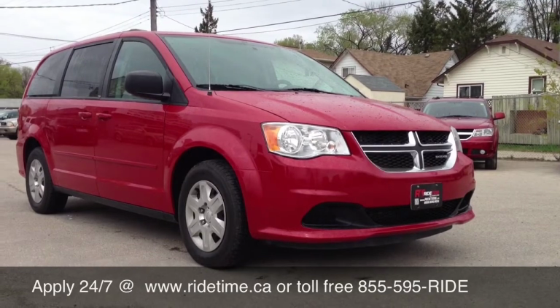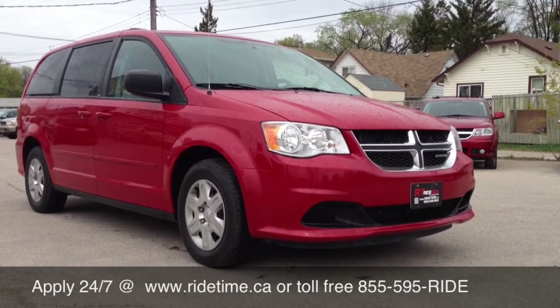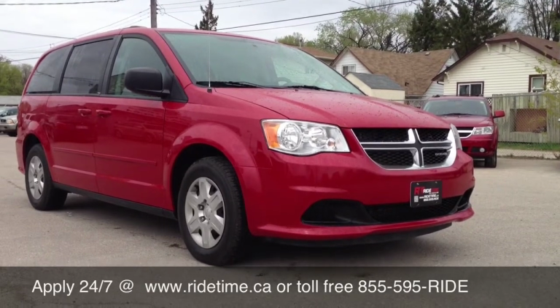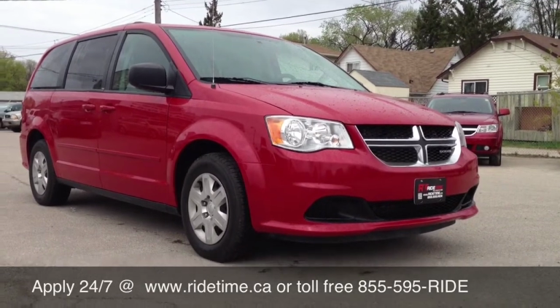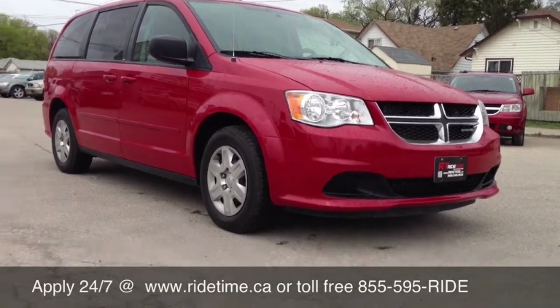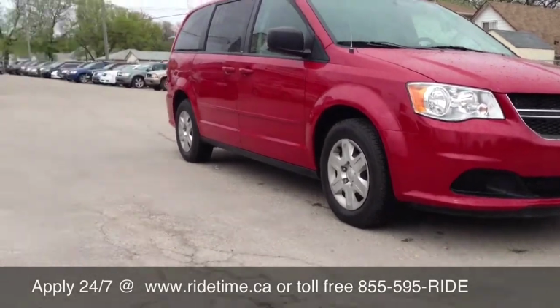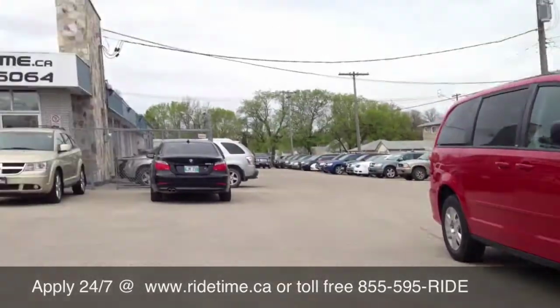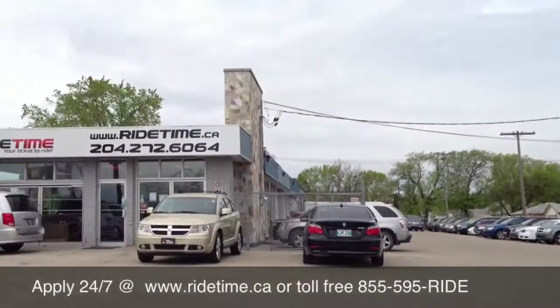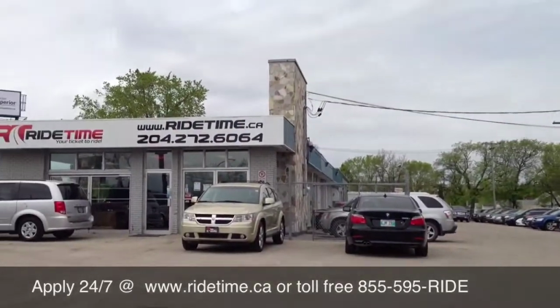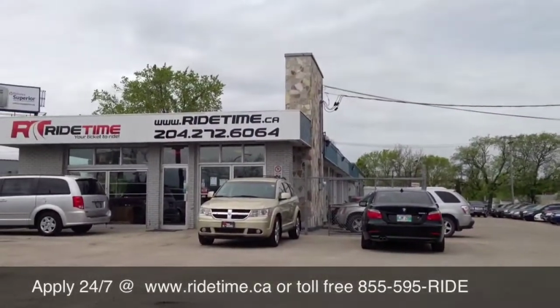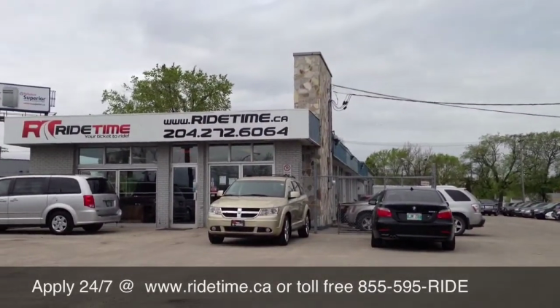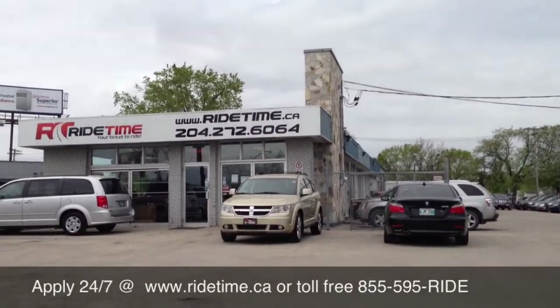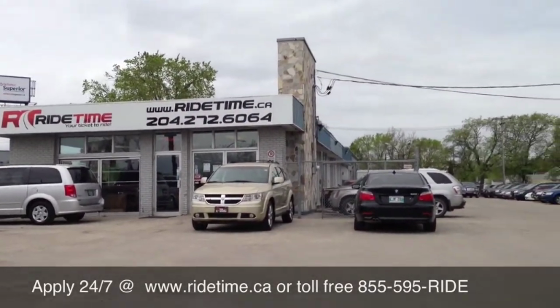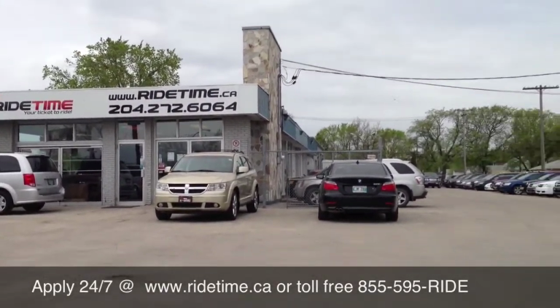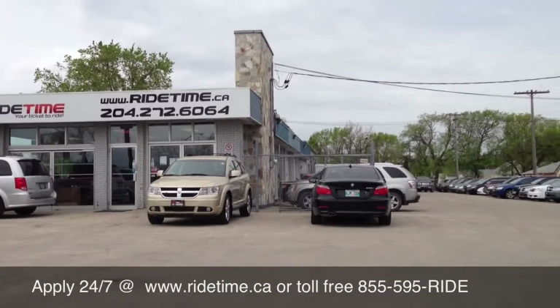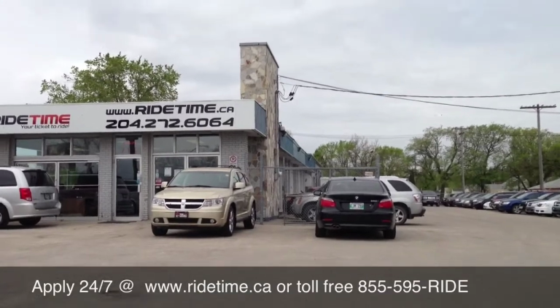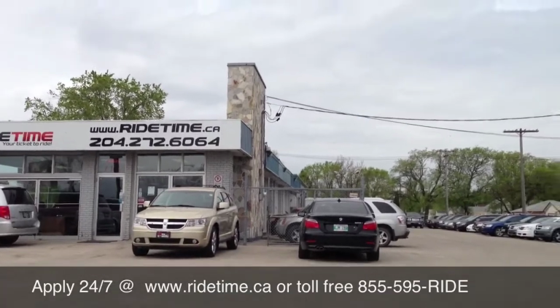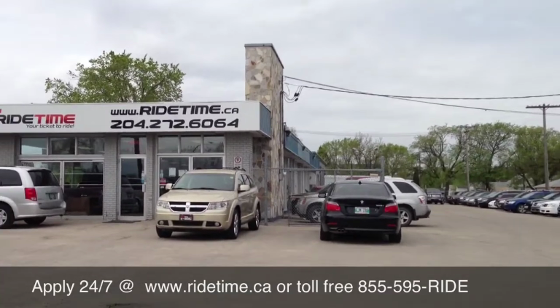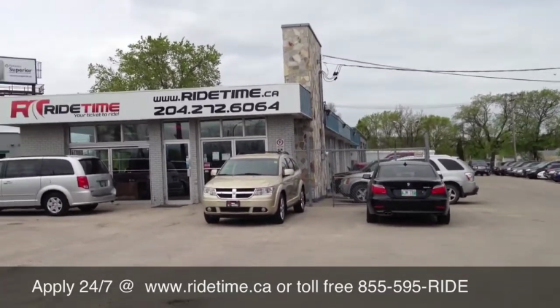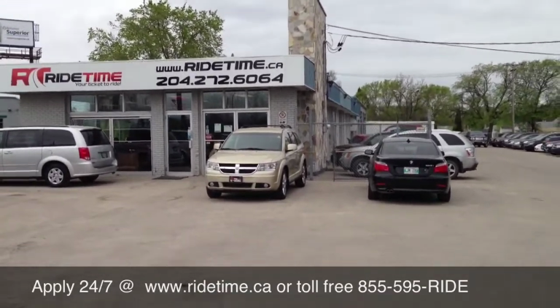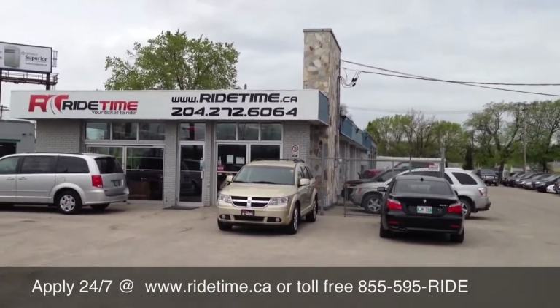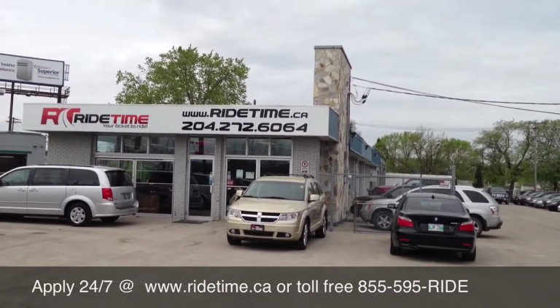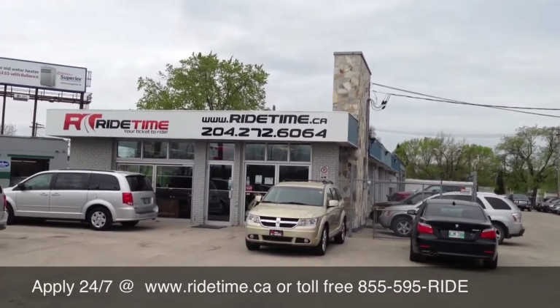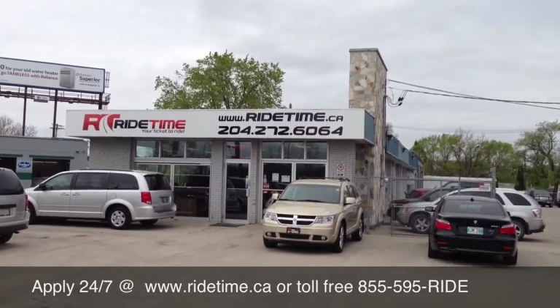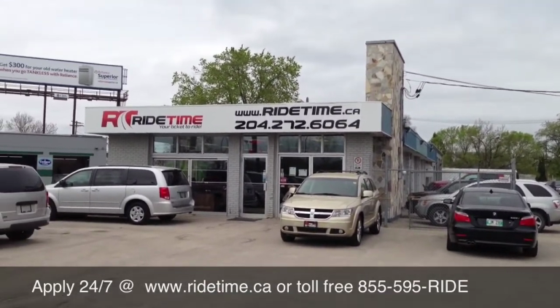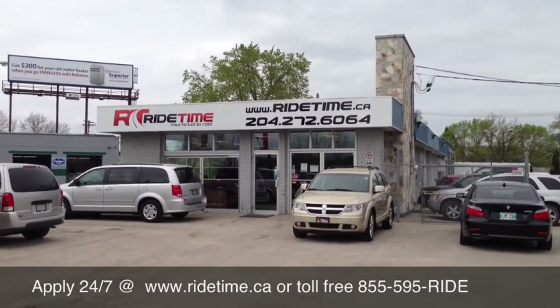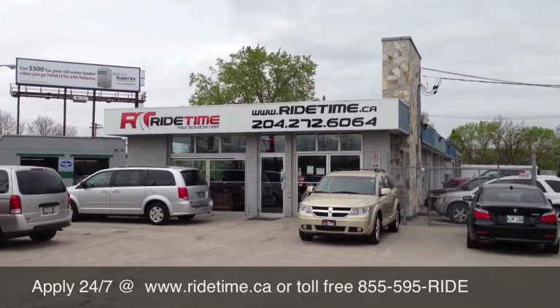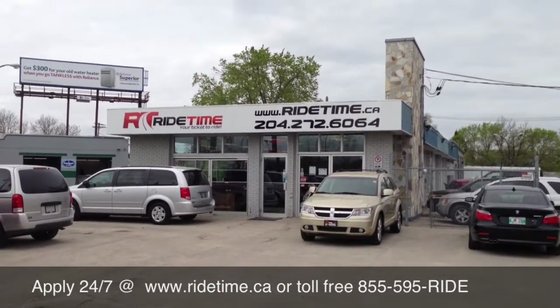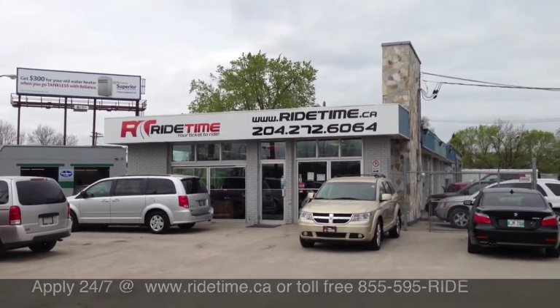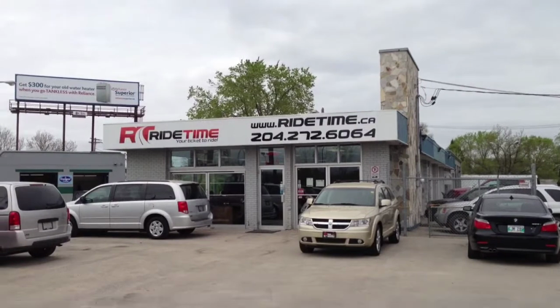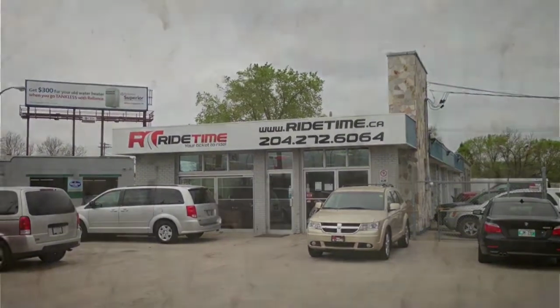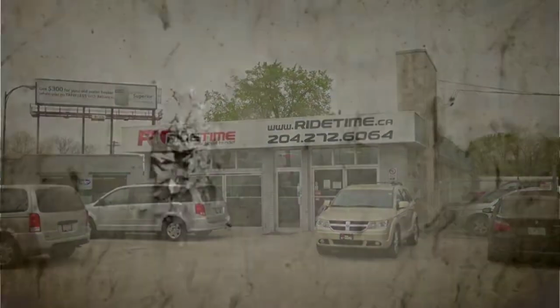Two locations here in Winnipeg: 715 Cummings Highway and 87 Oak Point Highway. Again, you can visit us on the web at ridetime.ca. This has been Ride Time, where we're your tickets to ride.